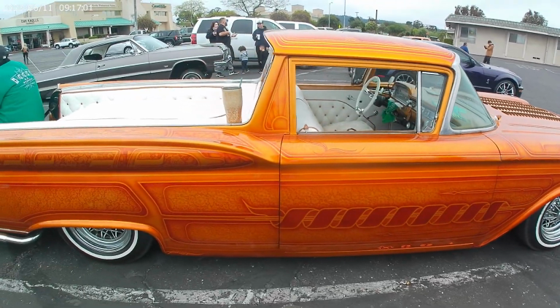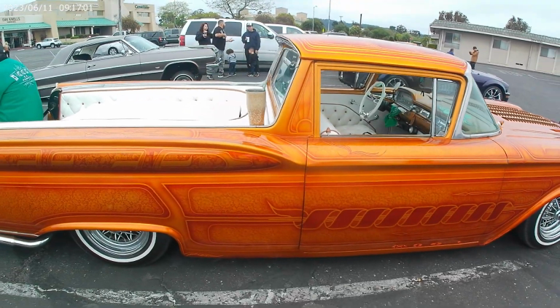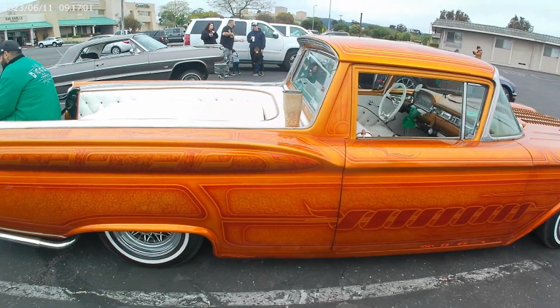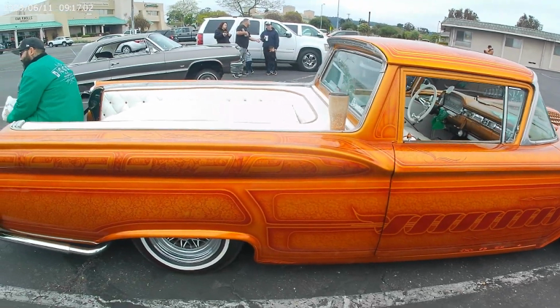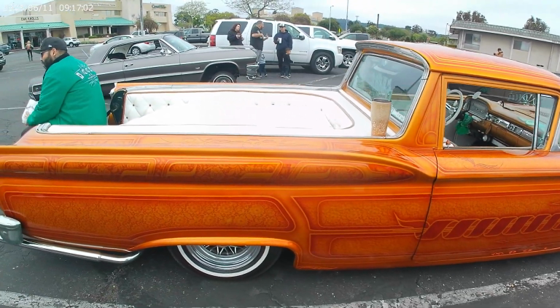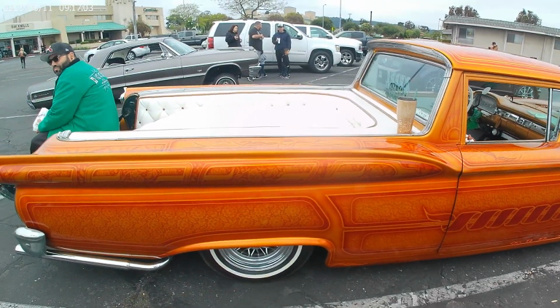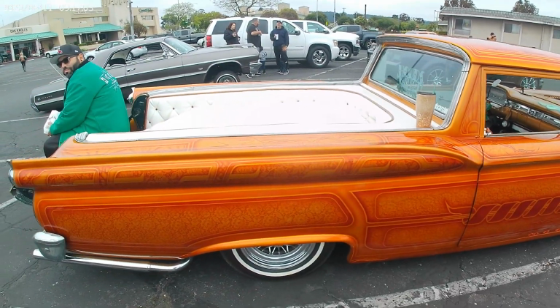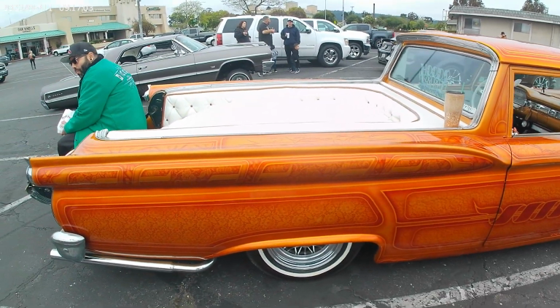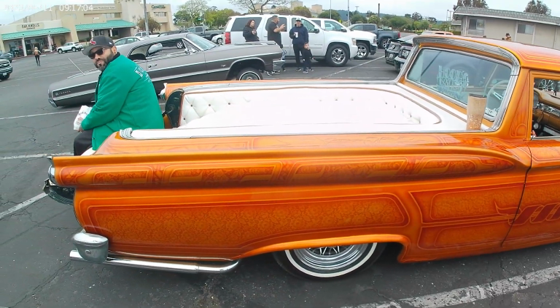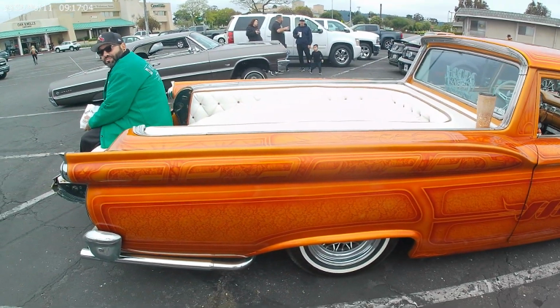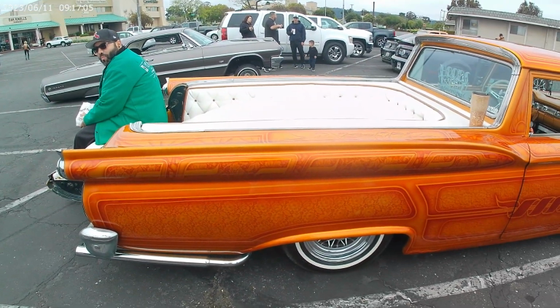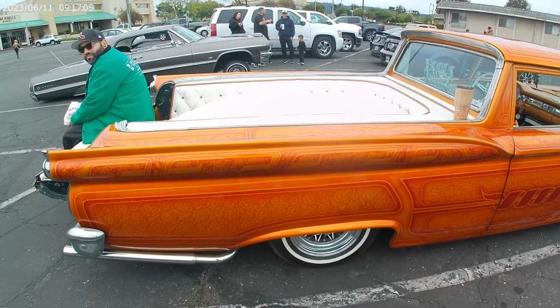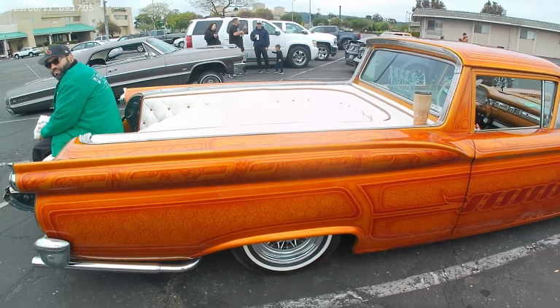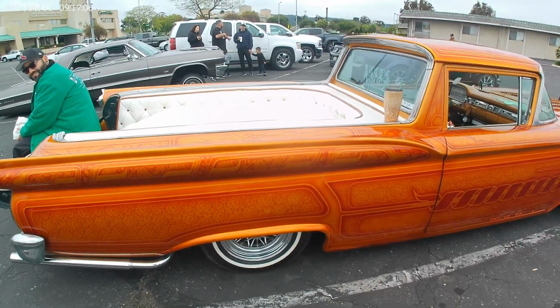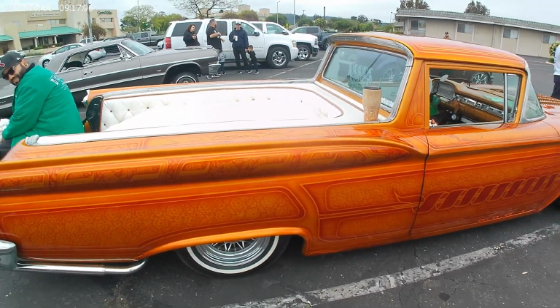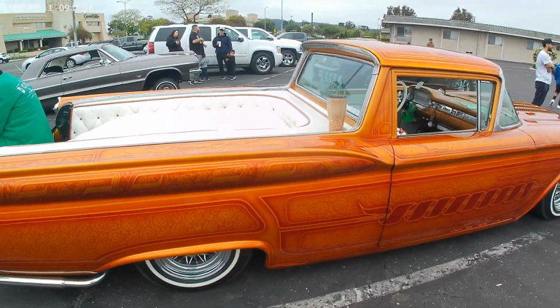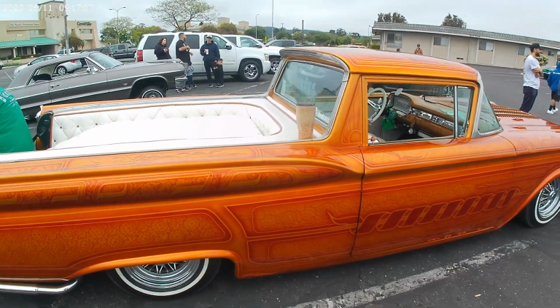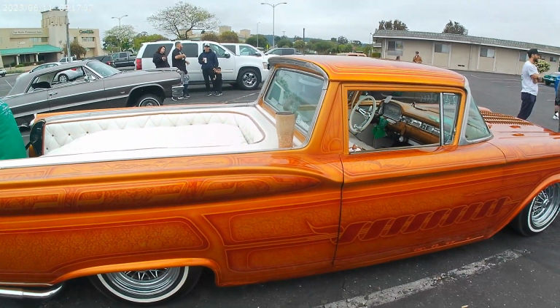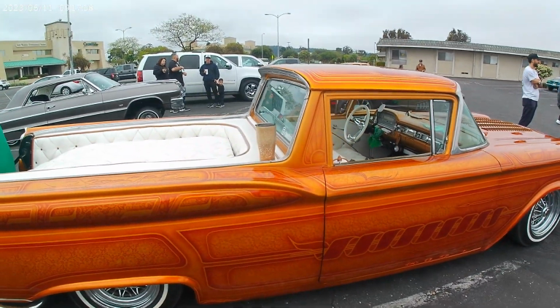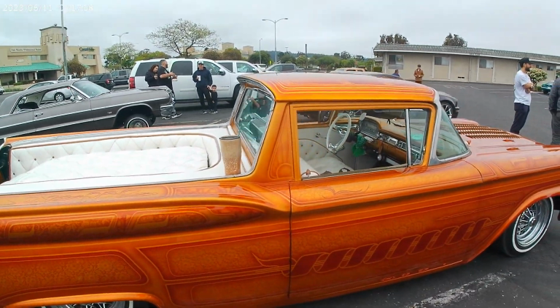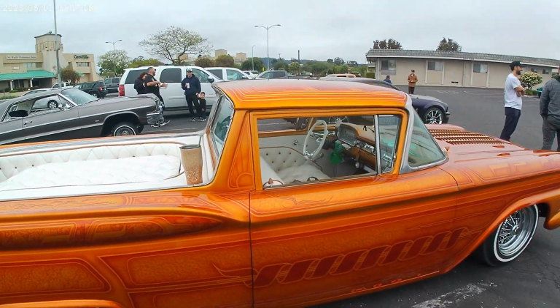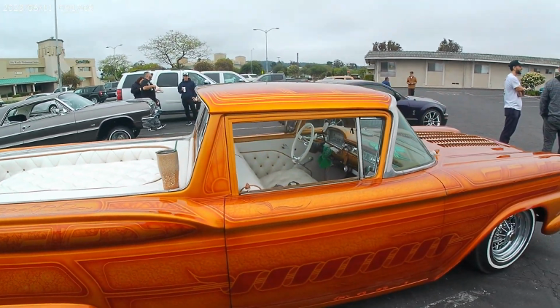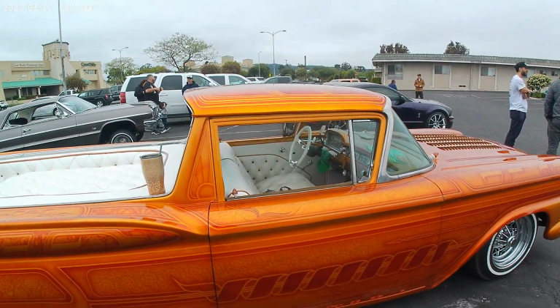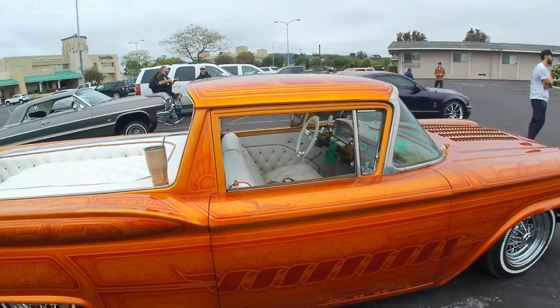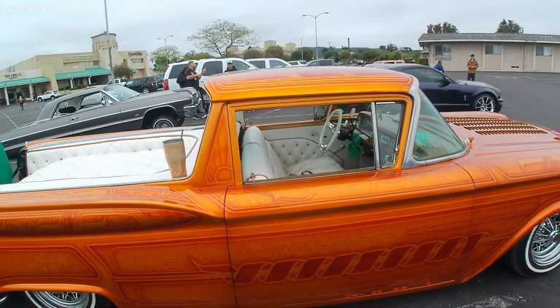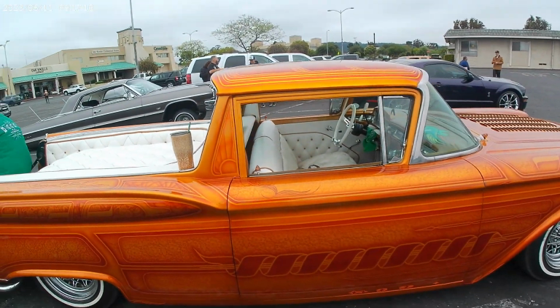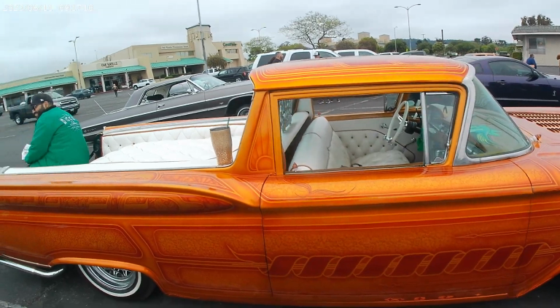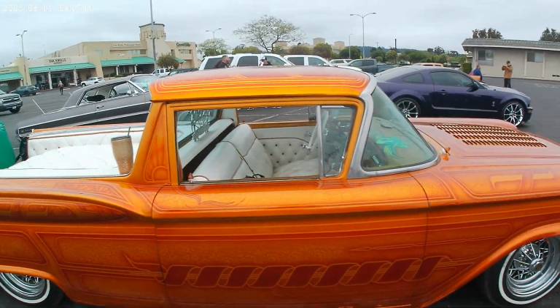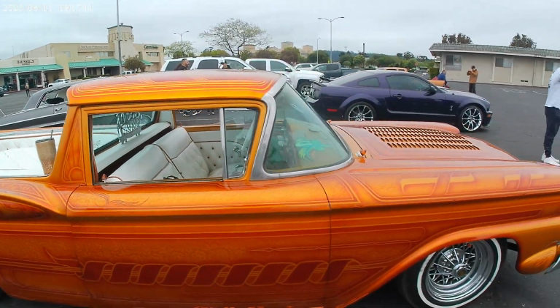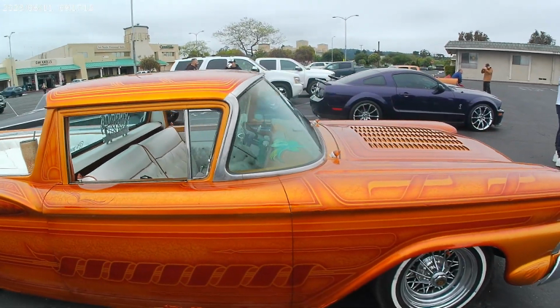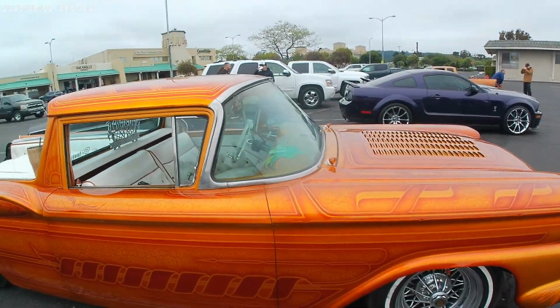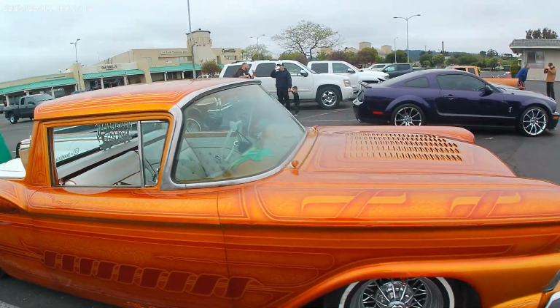The owner says it's a backyard build. Paint done in the backyard, bodywork done in the backyard, interior done in the backyard. Beauty! It's a backyard beauty.